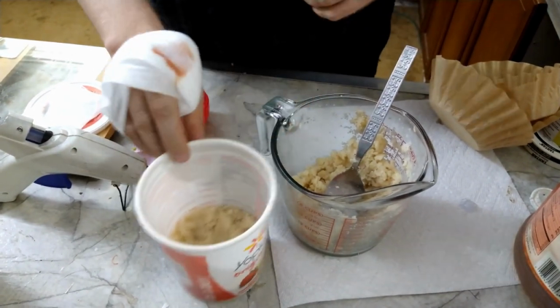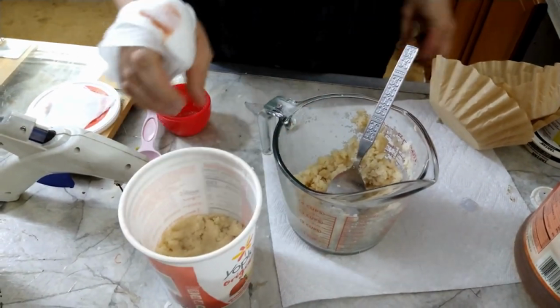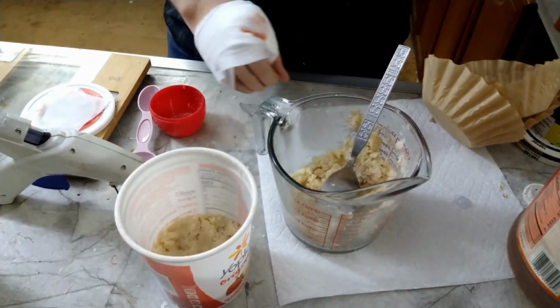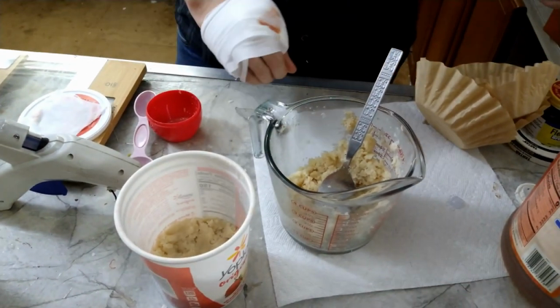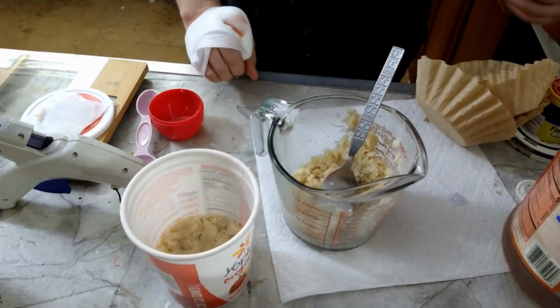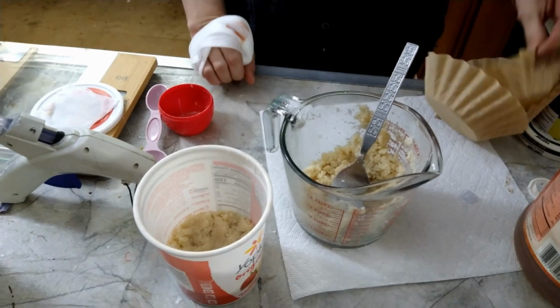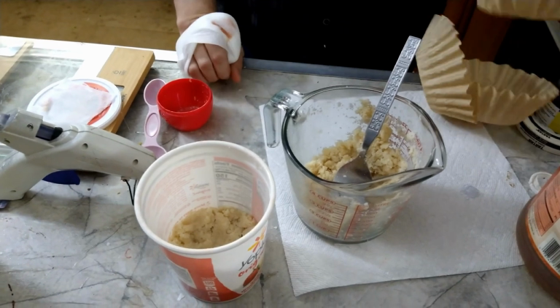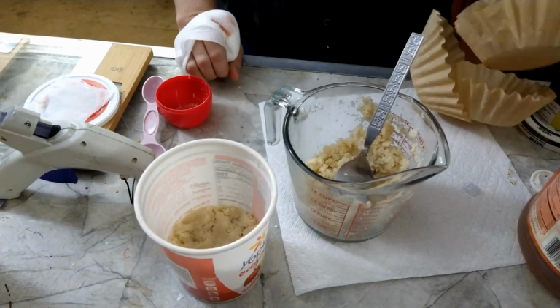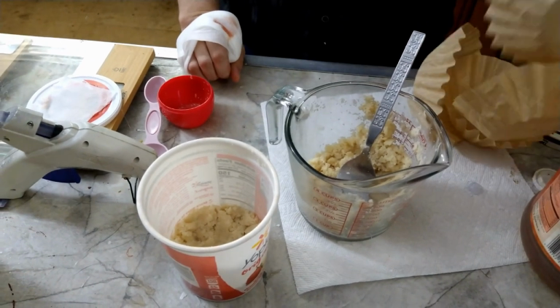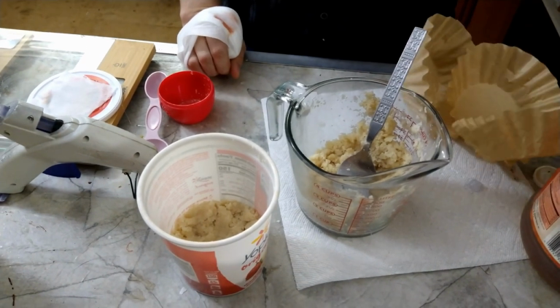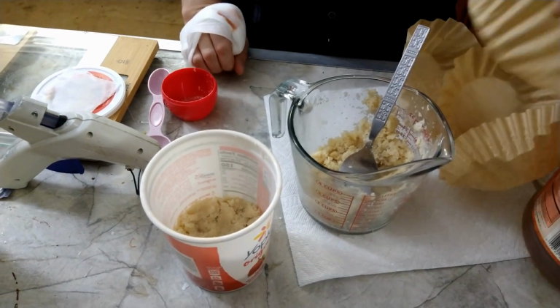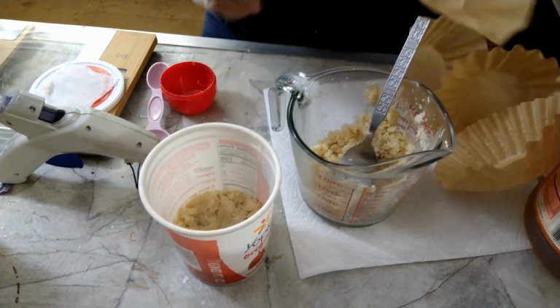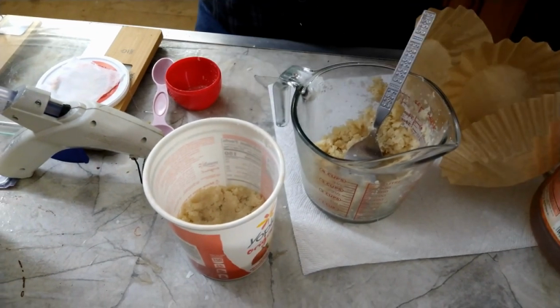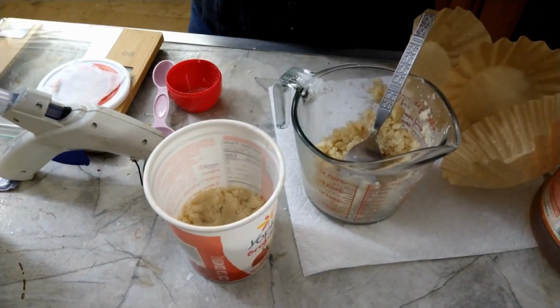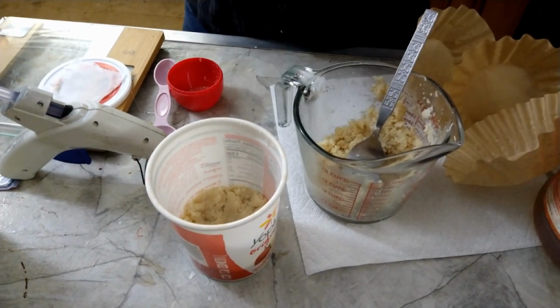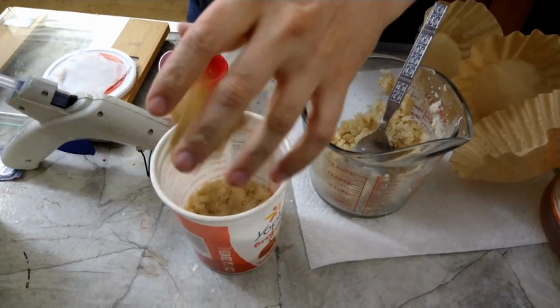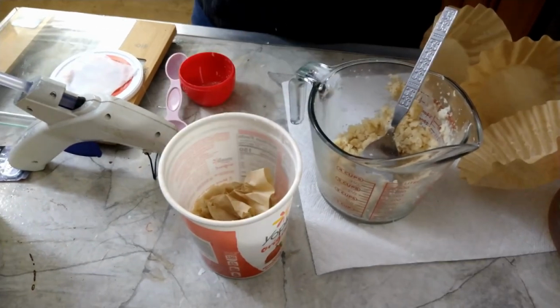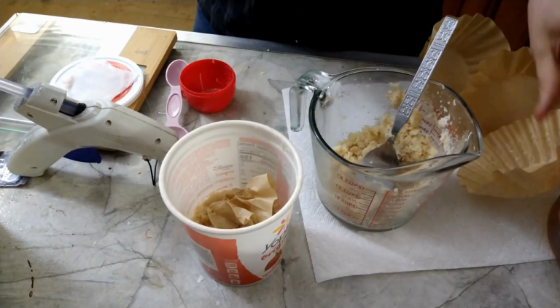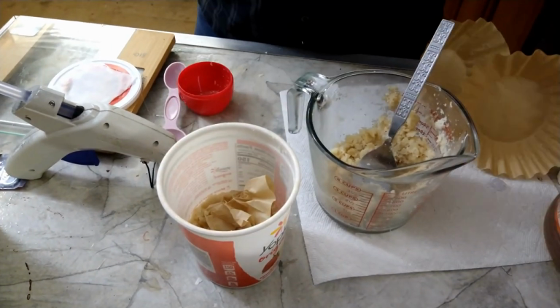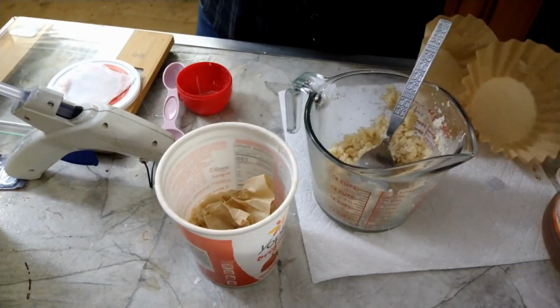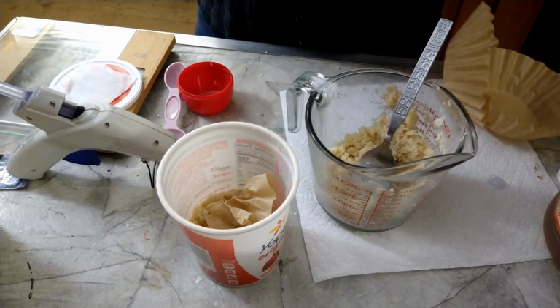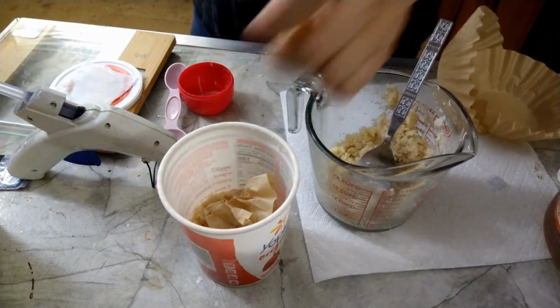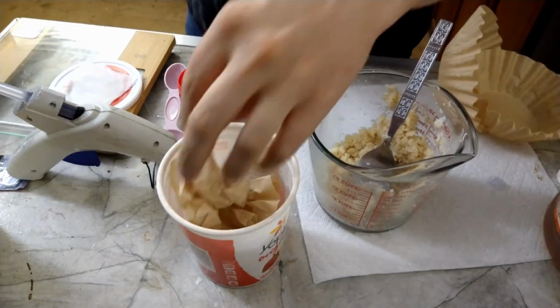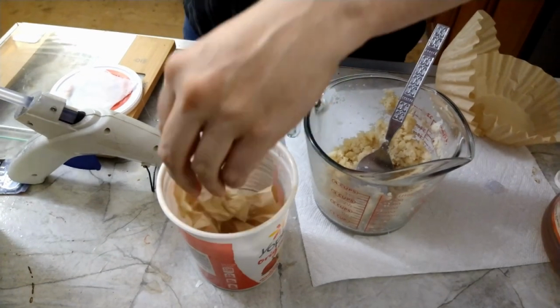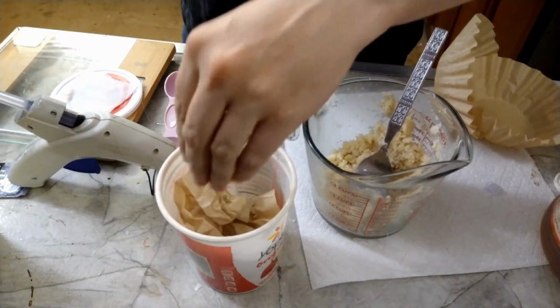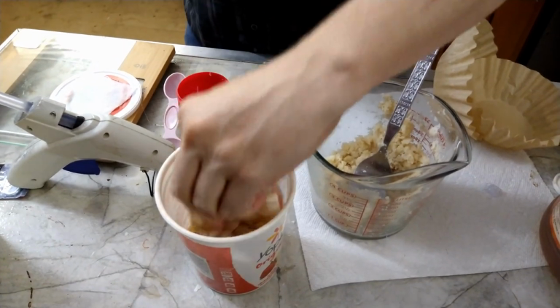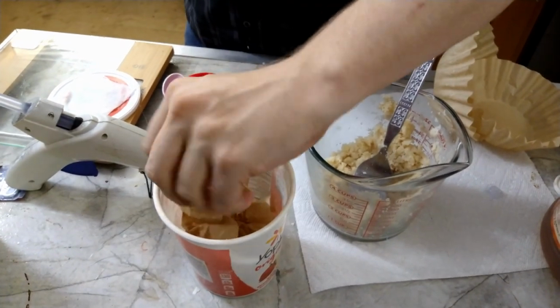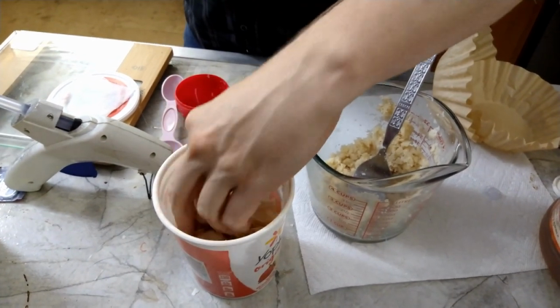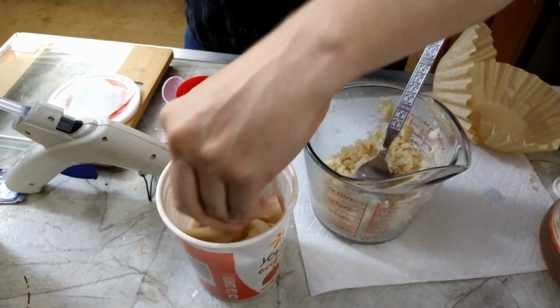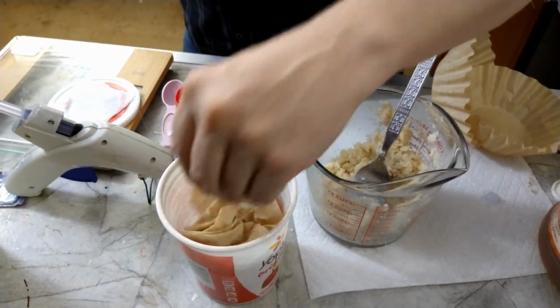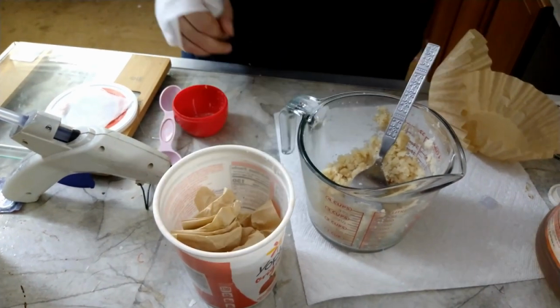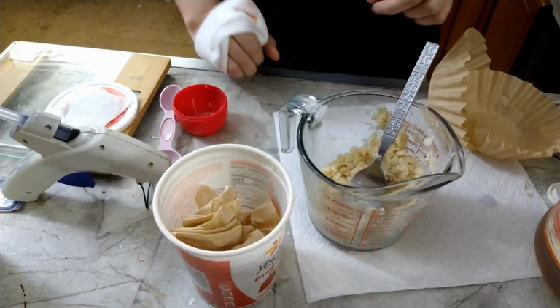You want the flies to have someplace that they're going to be able to rest and crawl around, so I'm just going to wad up some coffee filters and throw them in to give the adults someplace to crawl around.